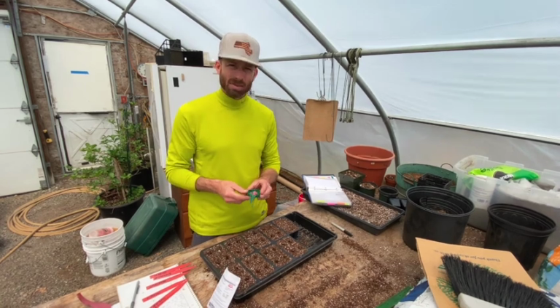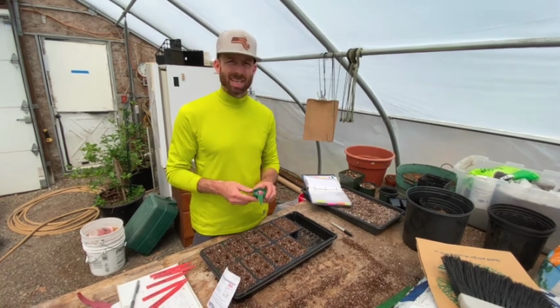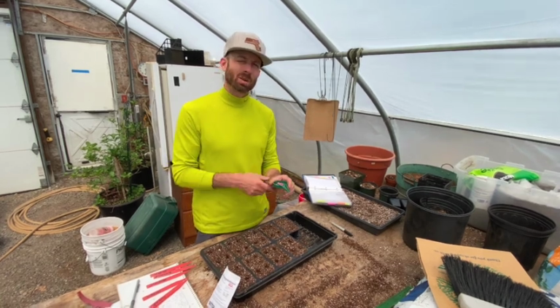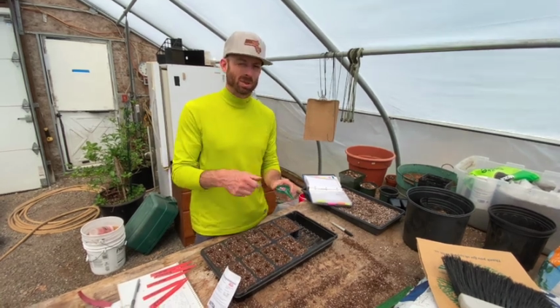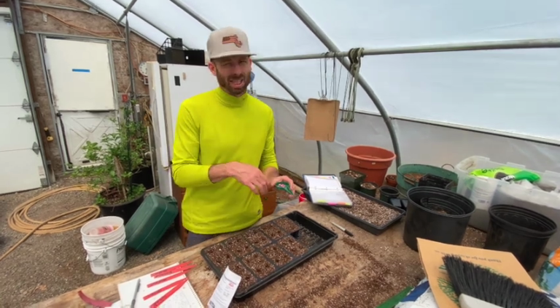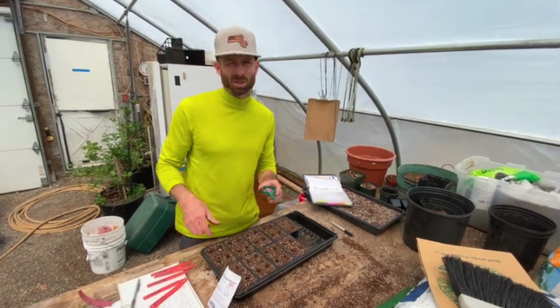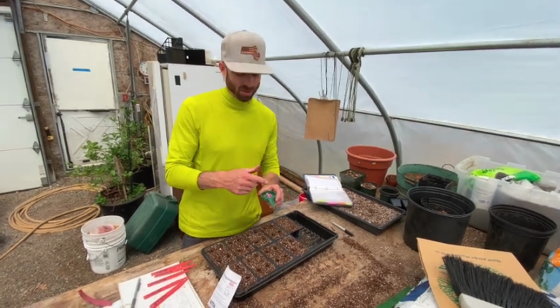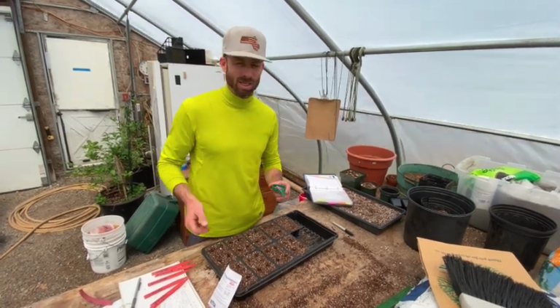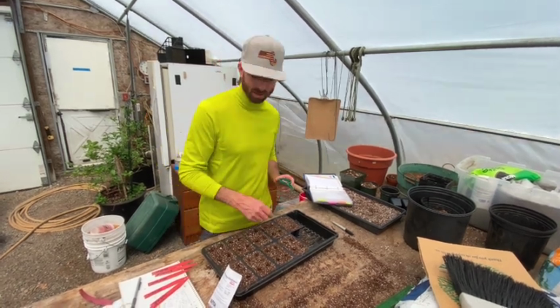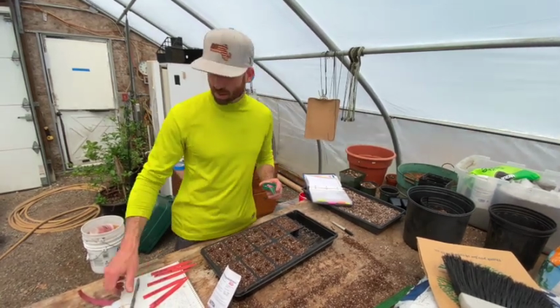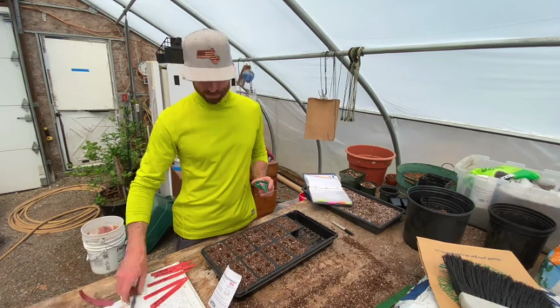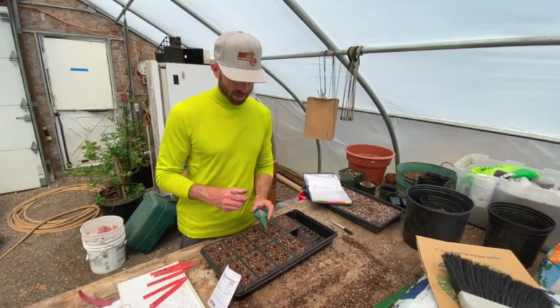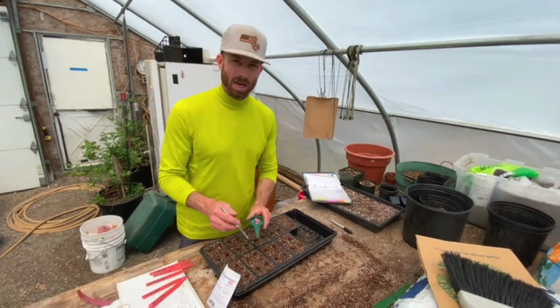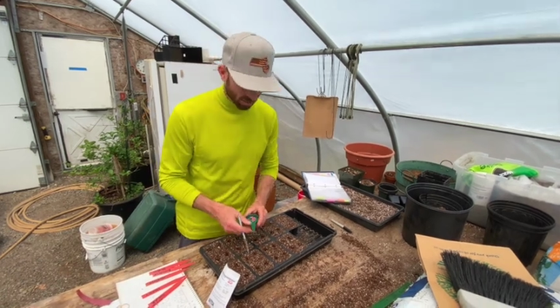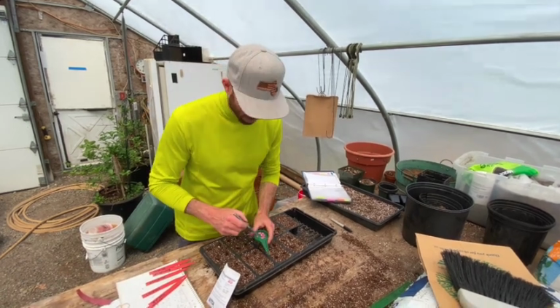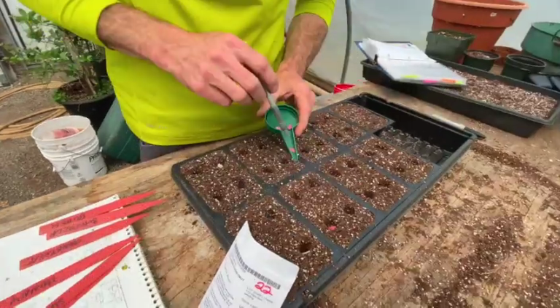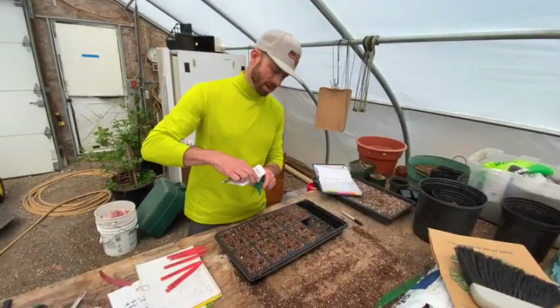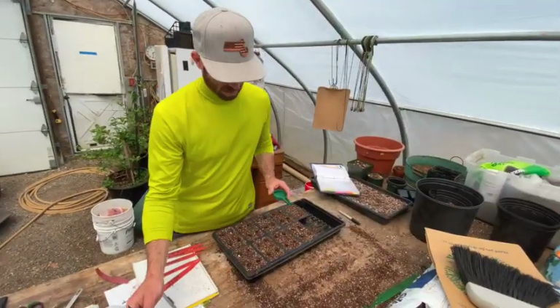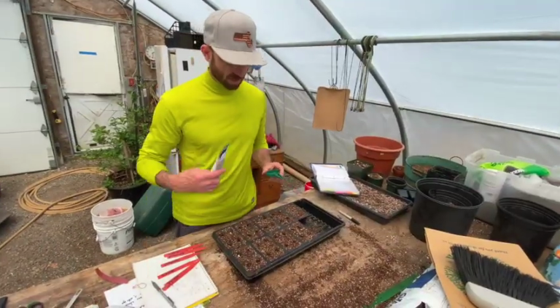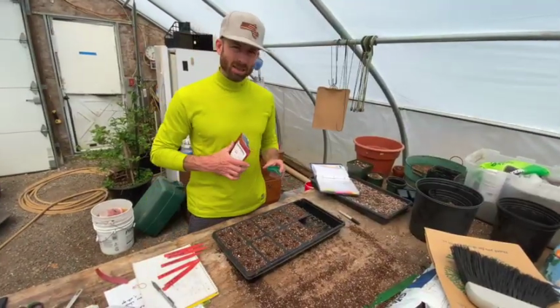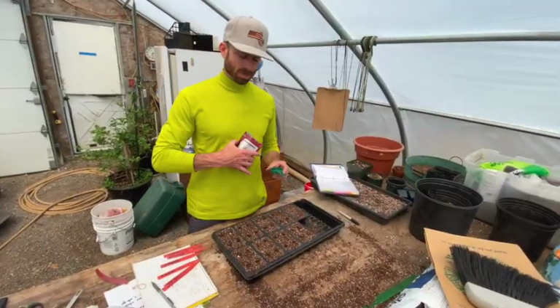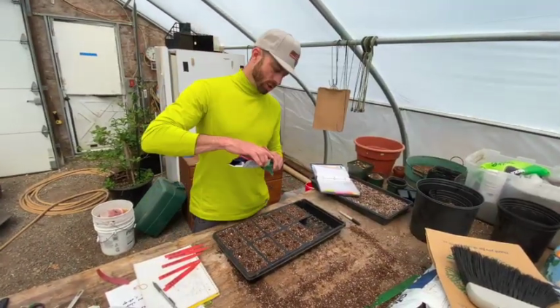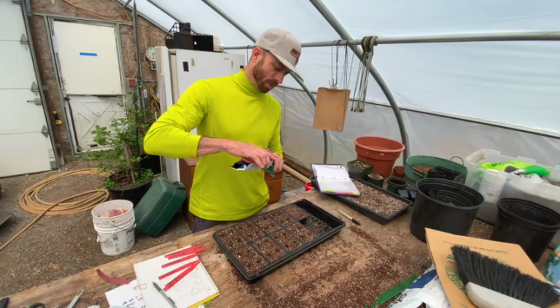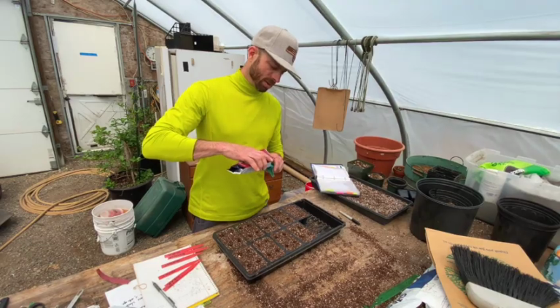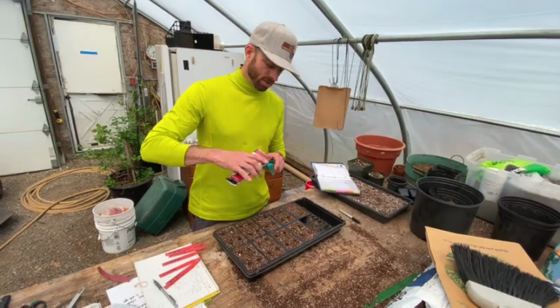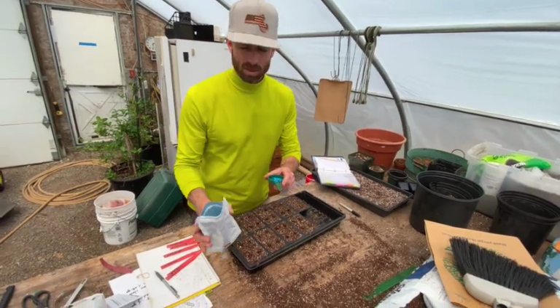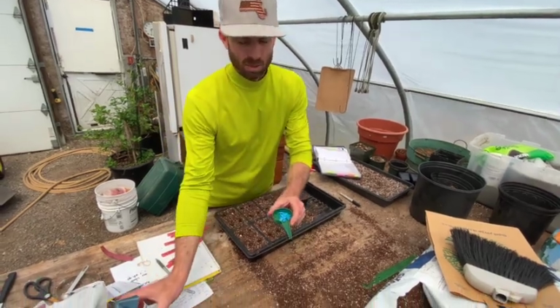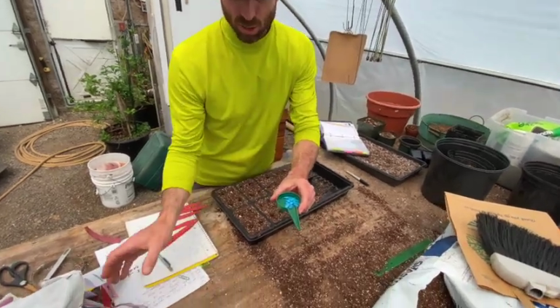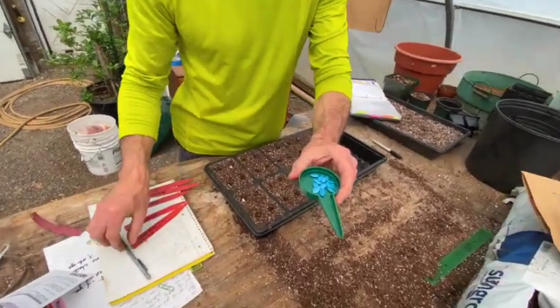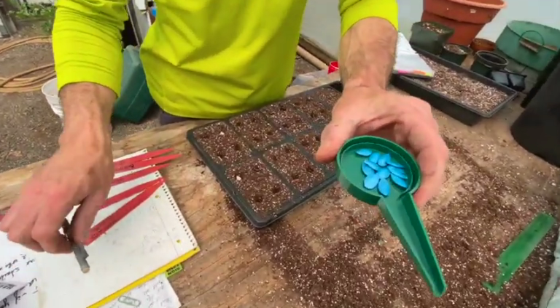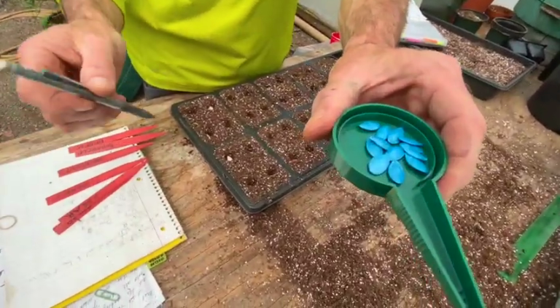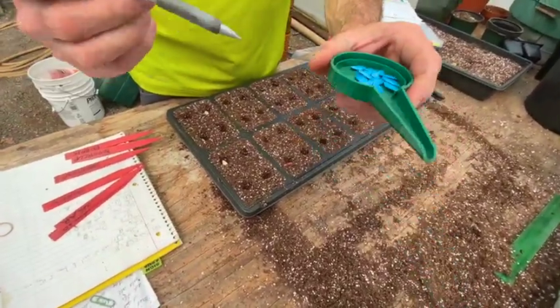If that's the case, you're going to want to use a latex glove and just kind of flick them in. Last but not least is my sugar pumpkin — you can see these ones are actually blue, but same concept.